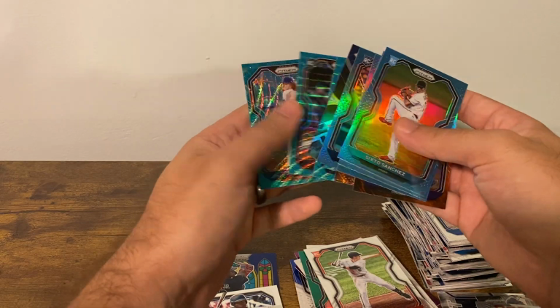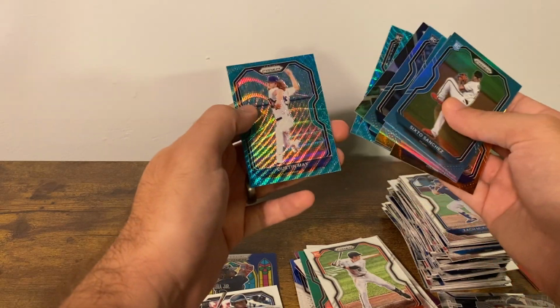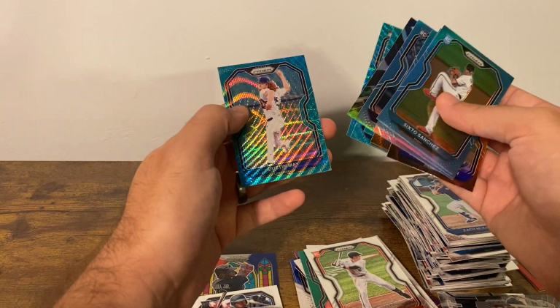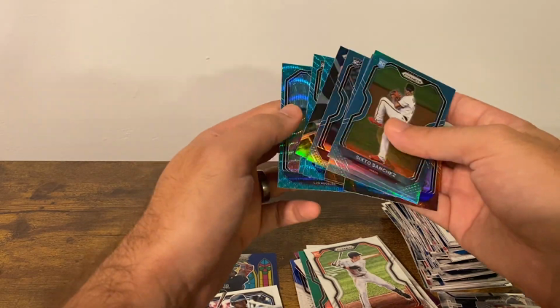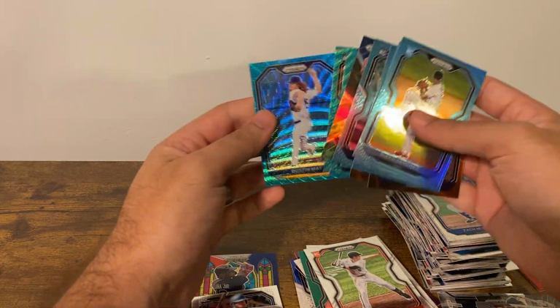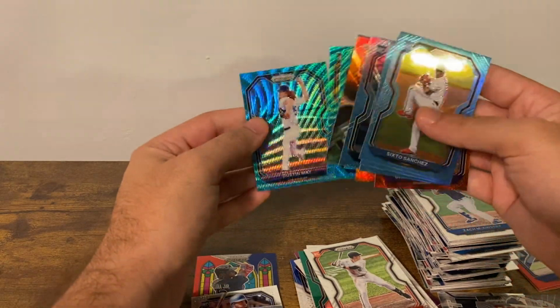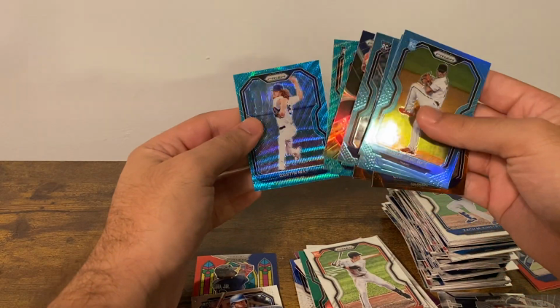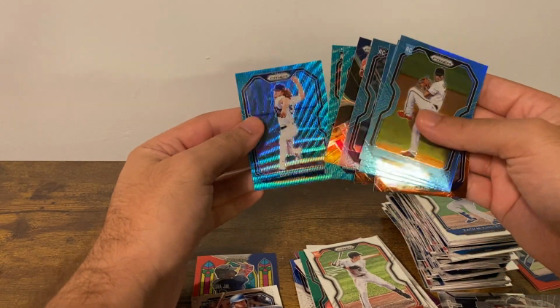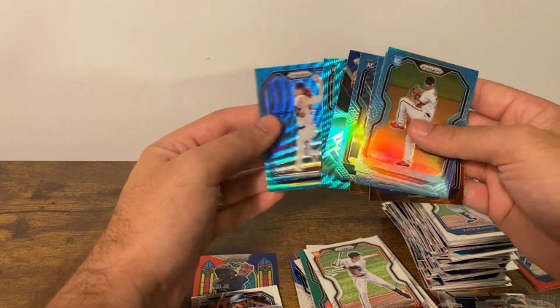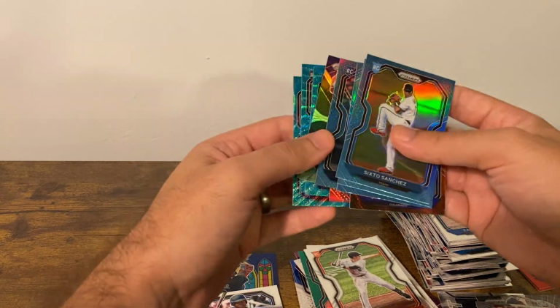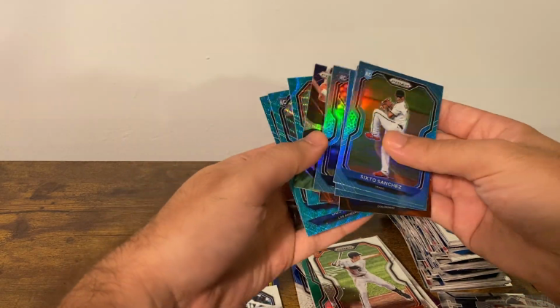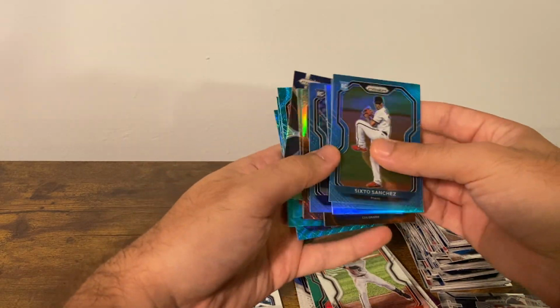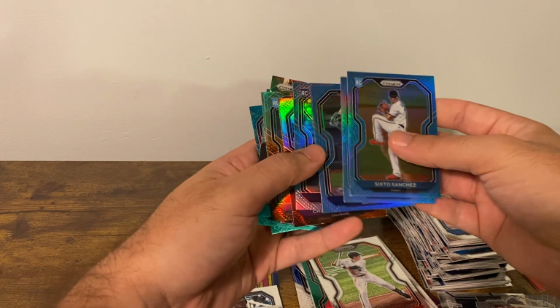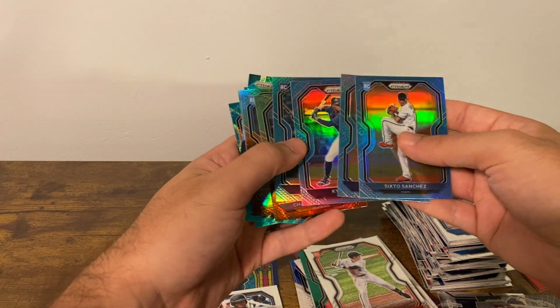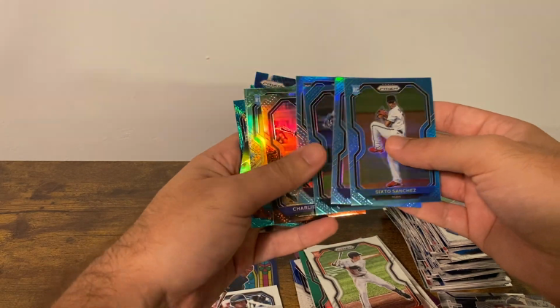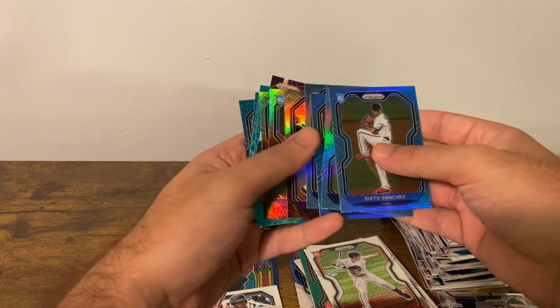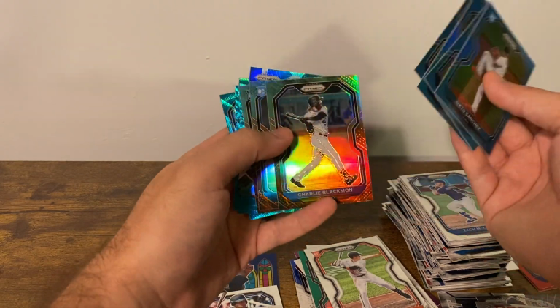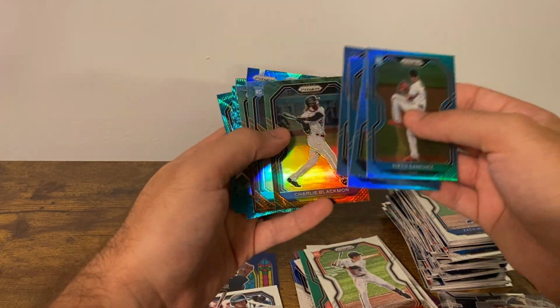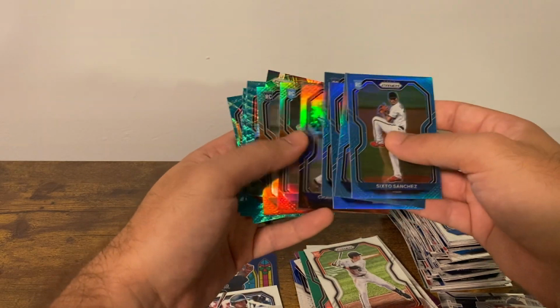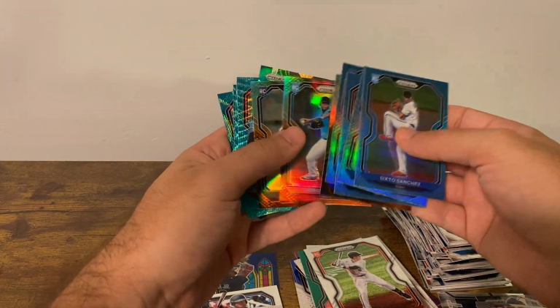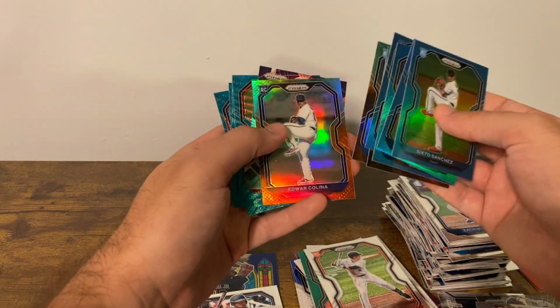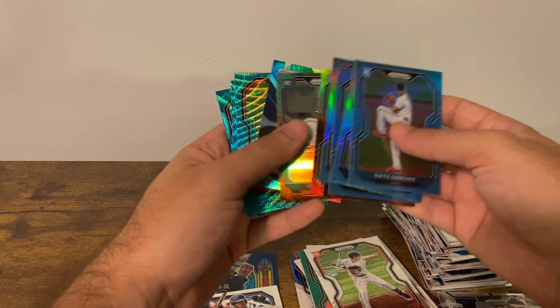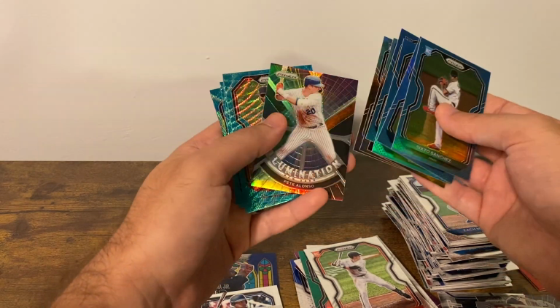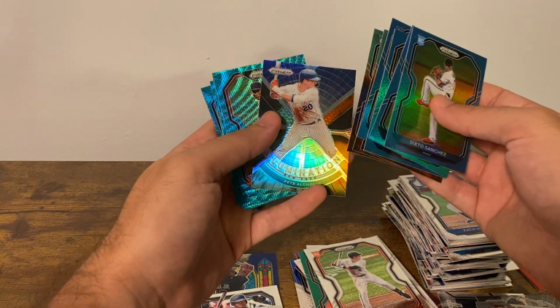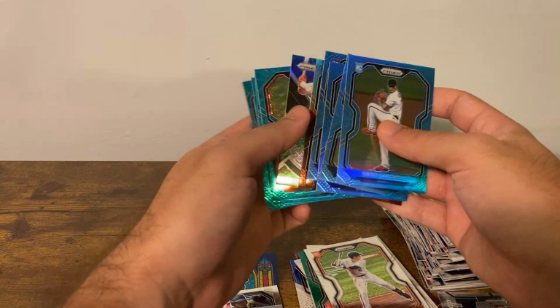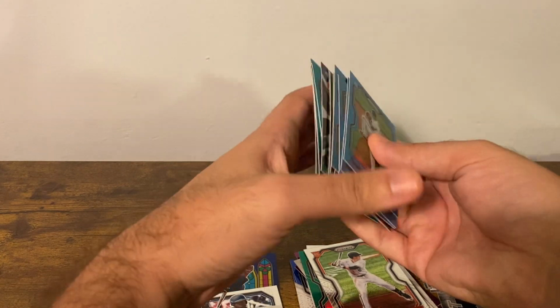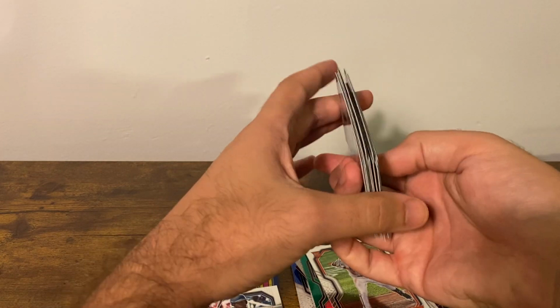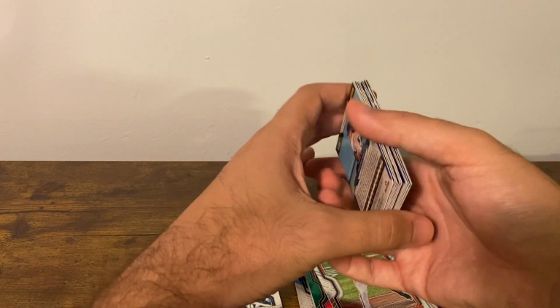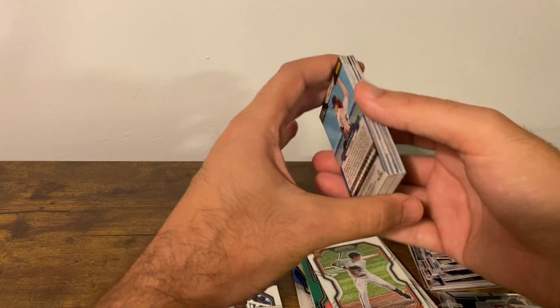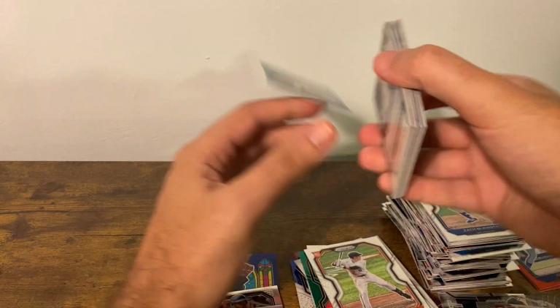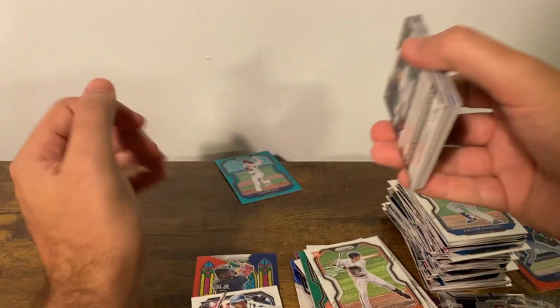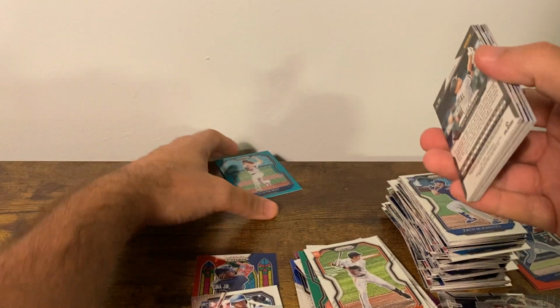Madrigal and Dustin May — these are some cool cards. You get the different color in here, it's nice. Thanks for putting some effort into something, Panini.